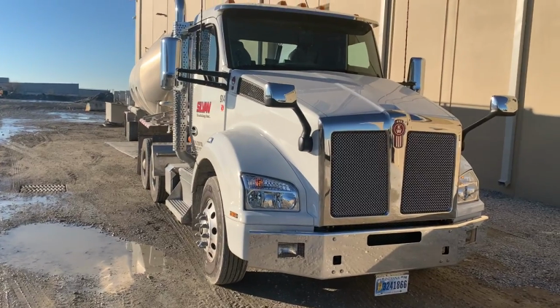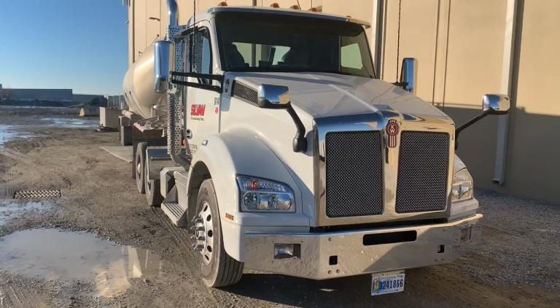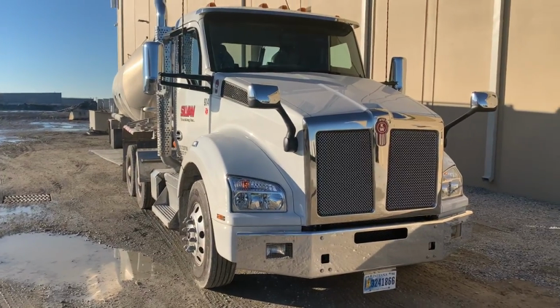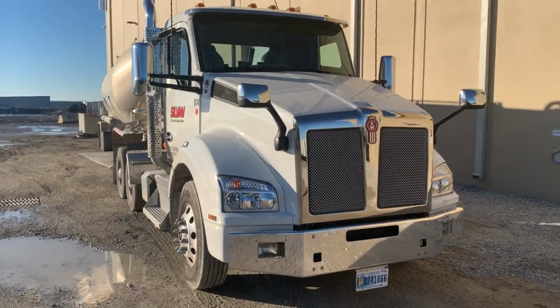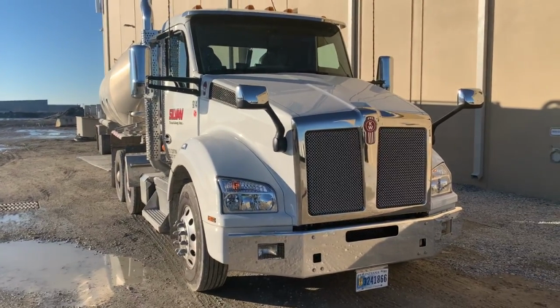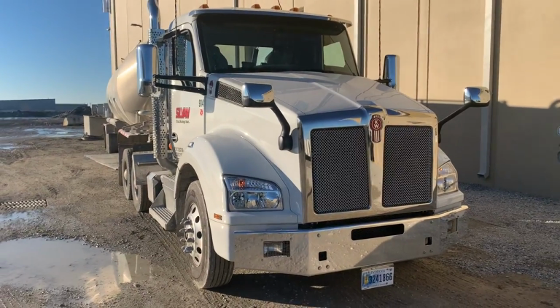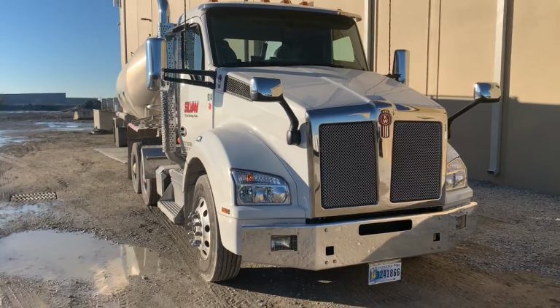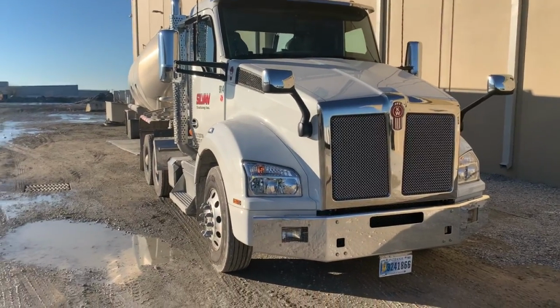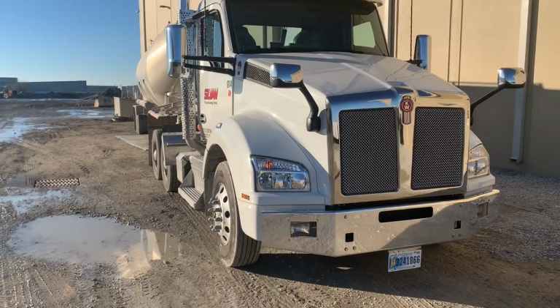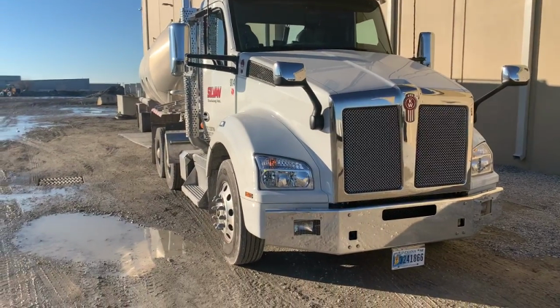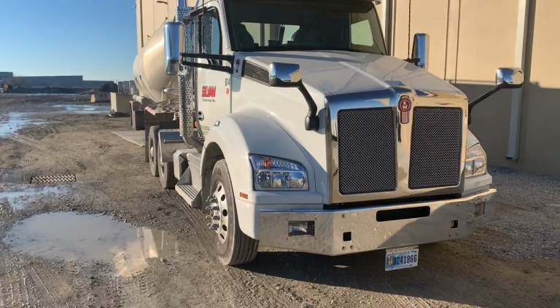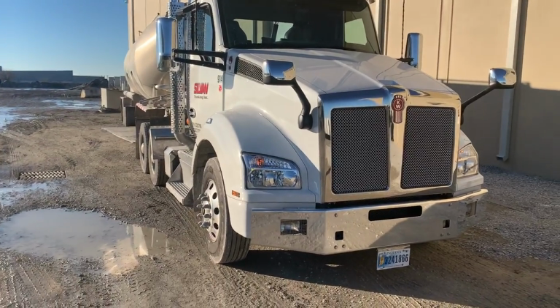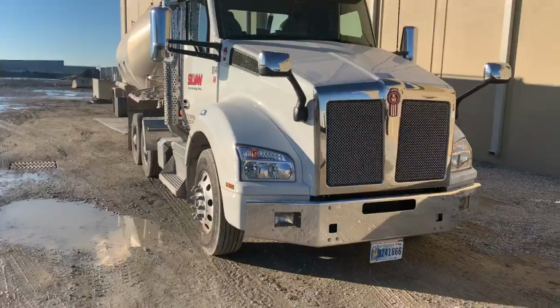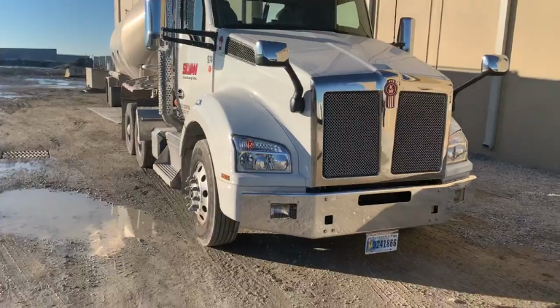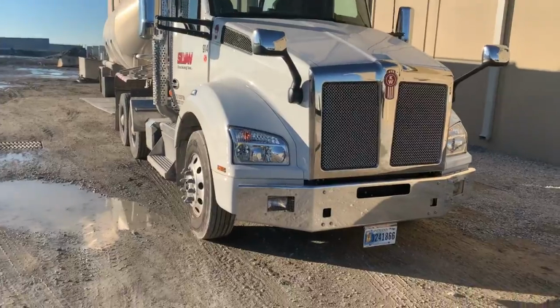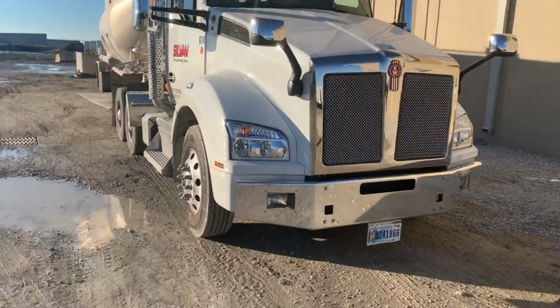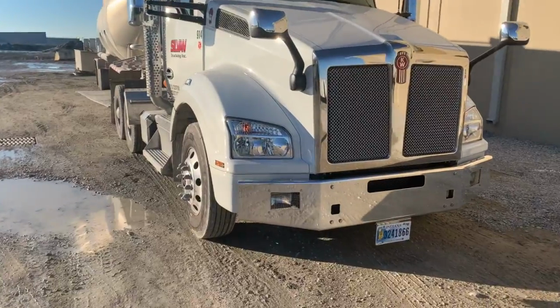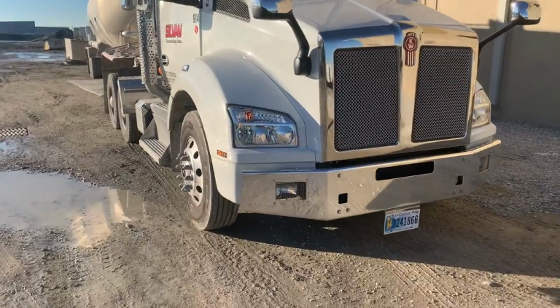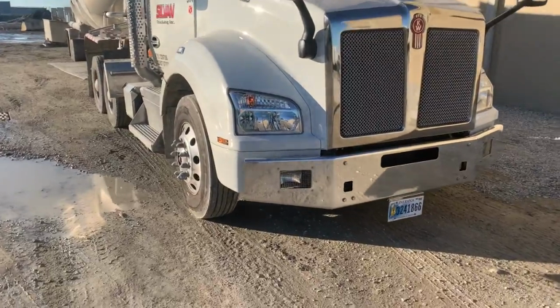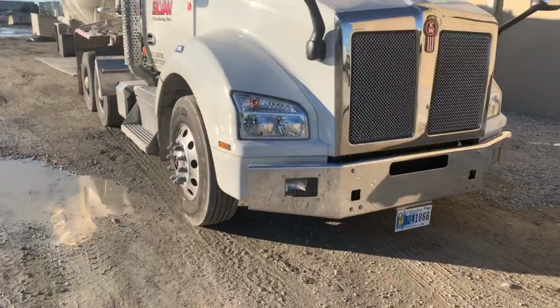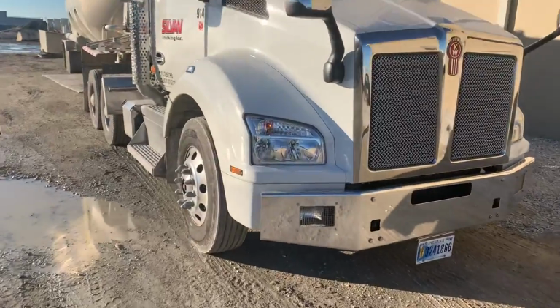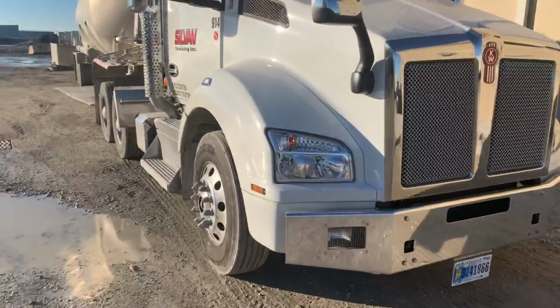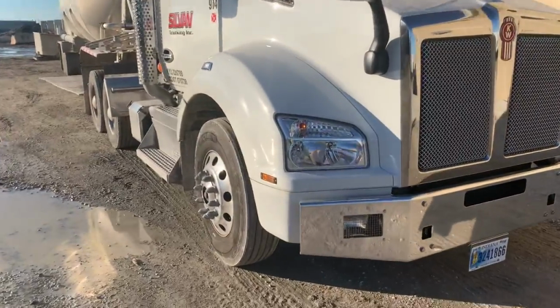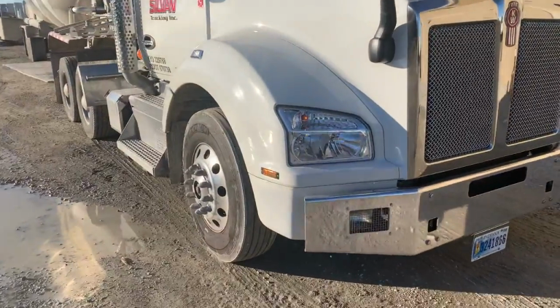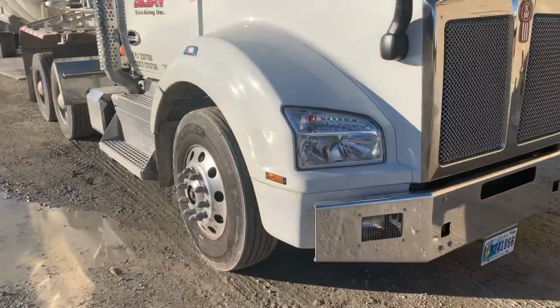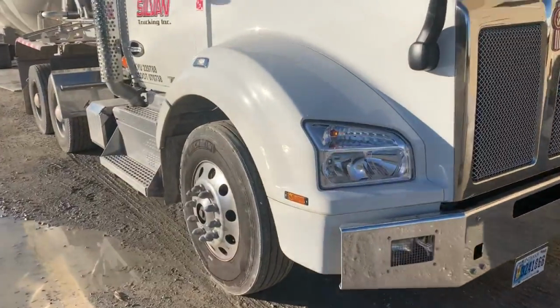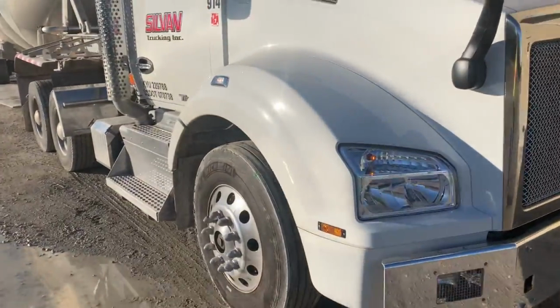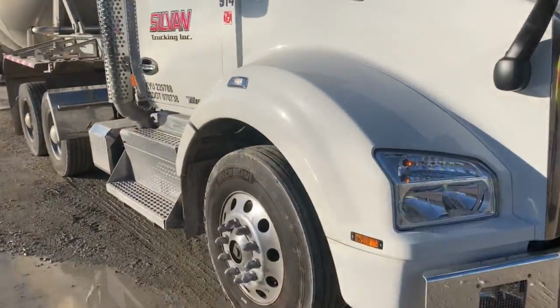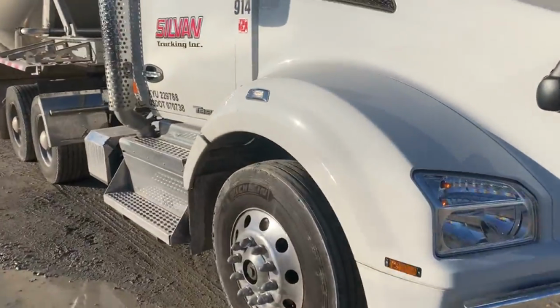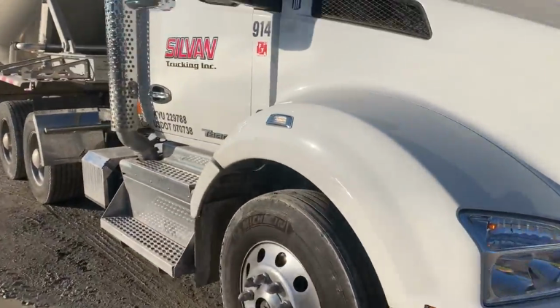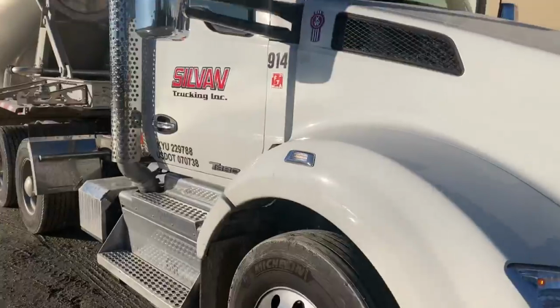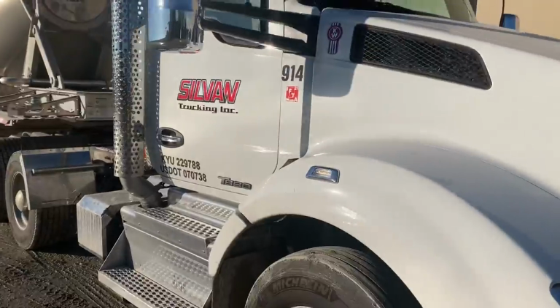Here we are at ATMI in Greenfield. This is one of the brand new trucks here — still van trucking here.